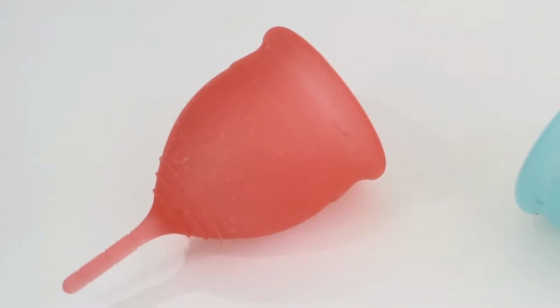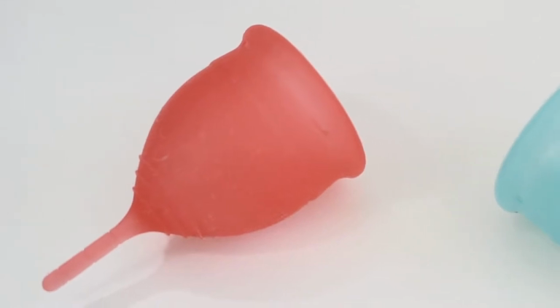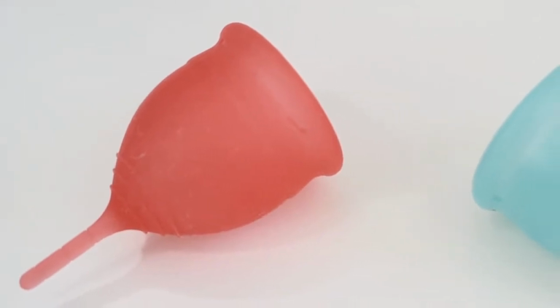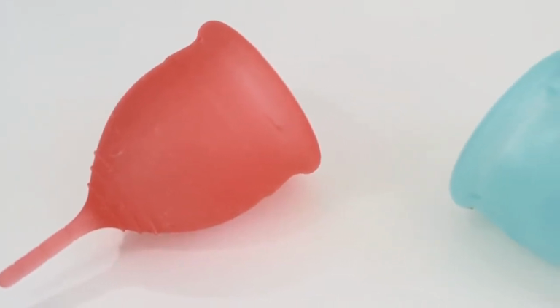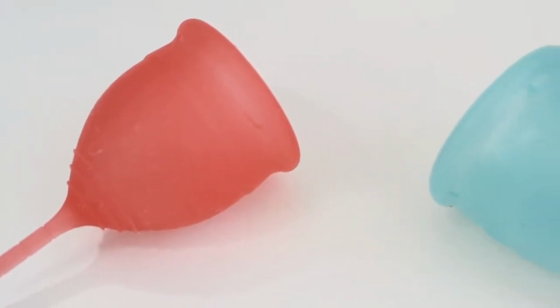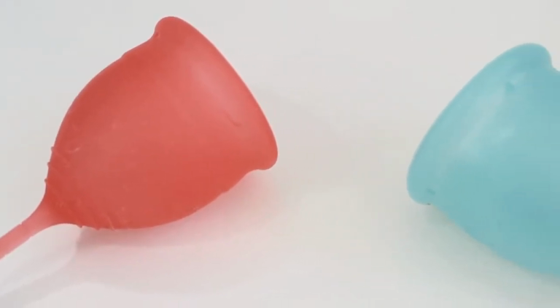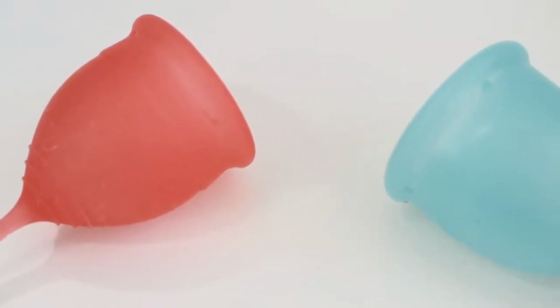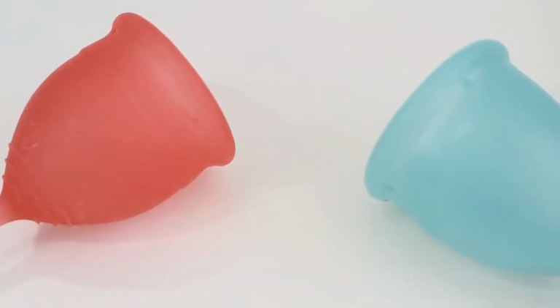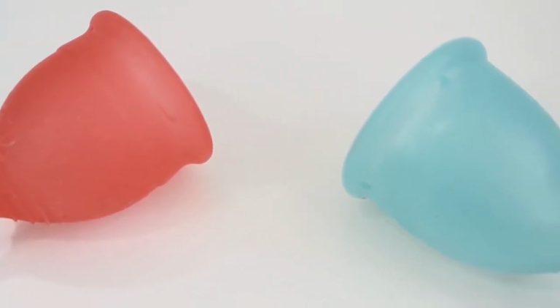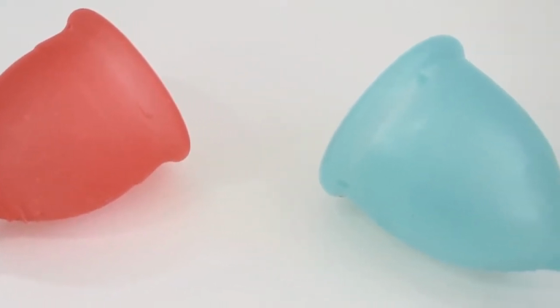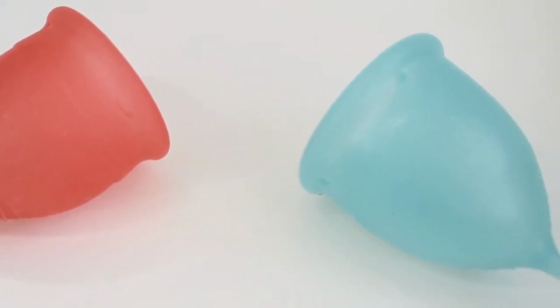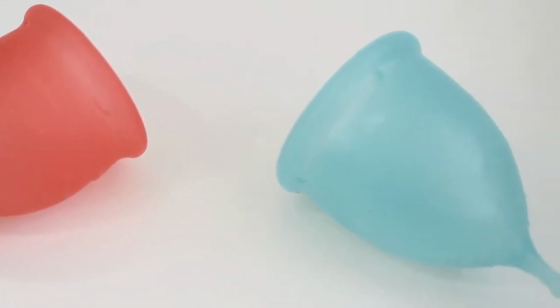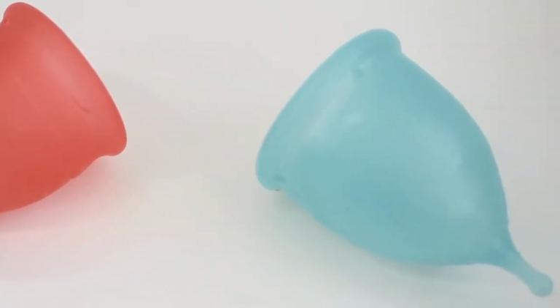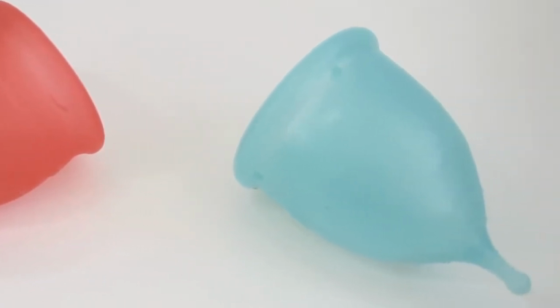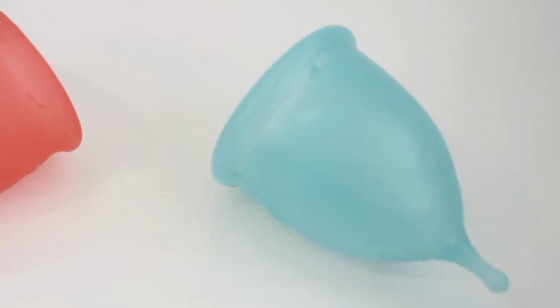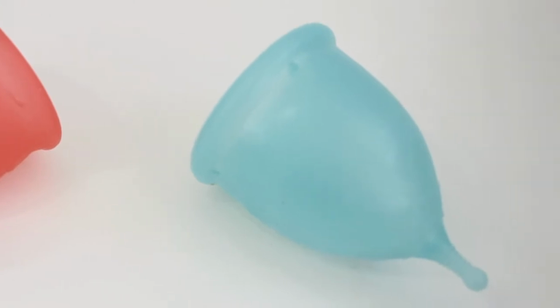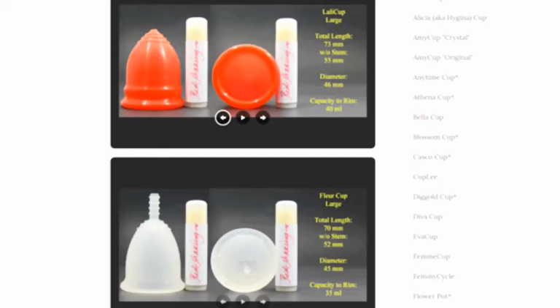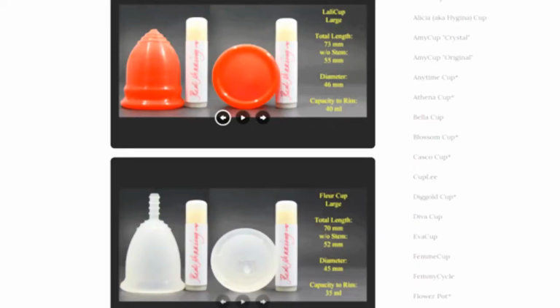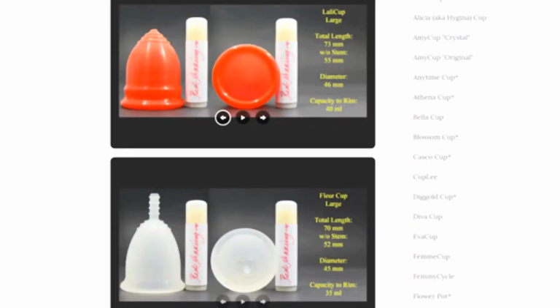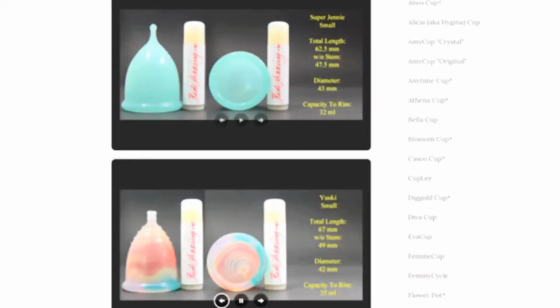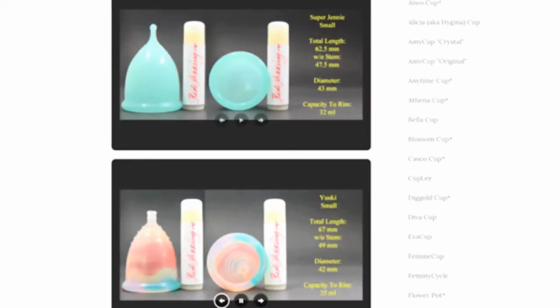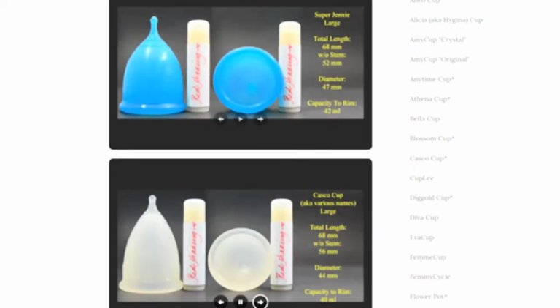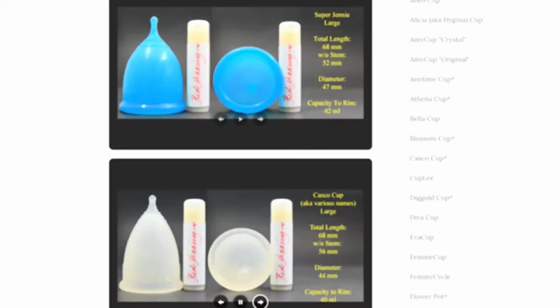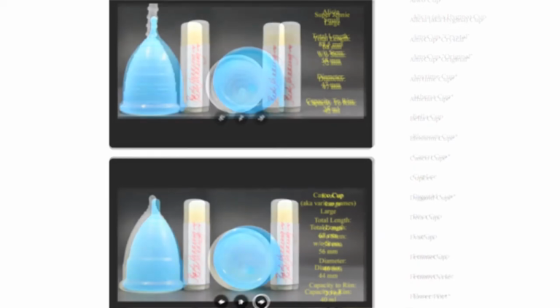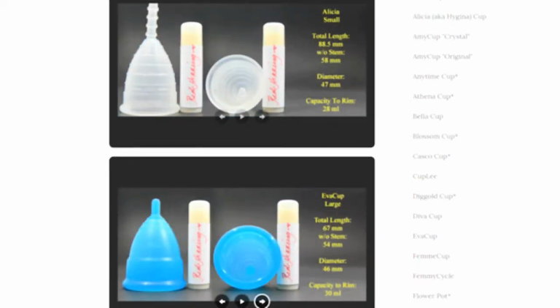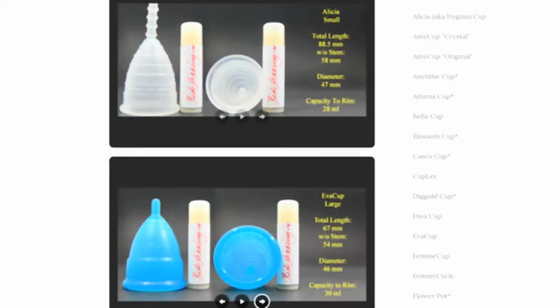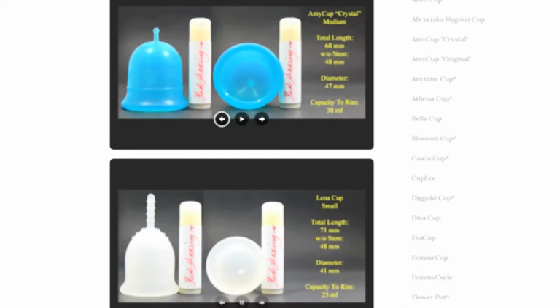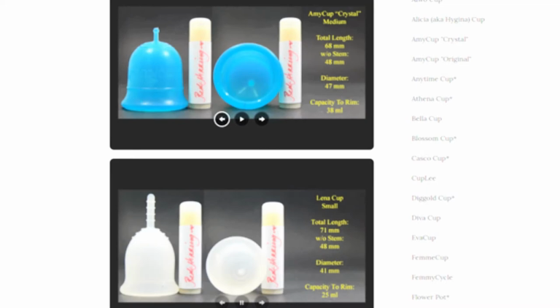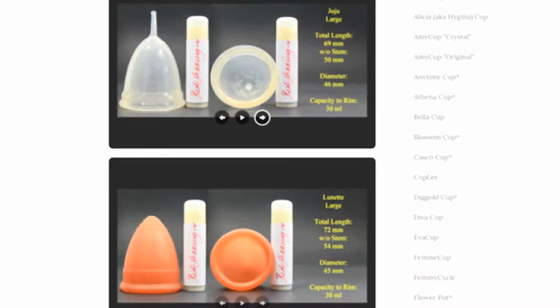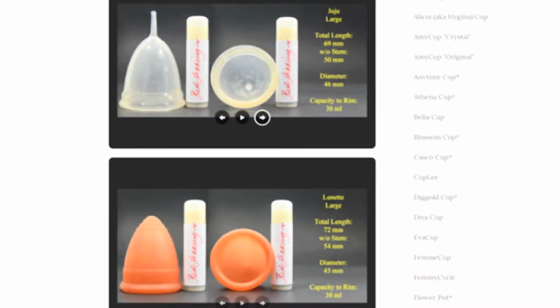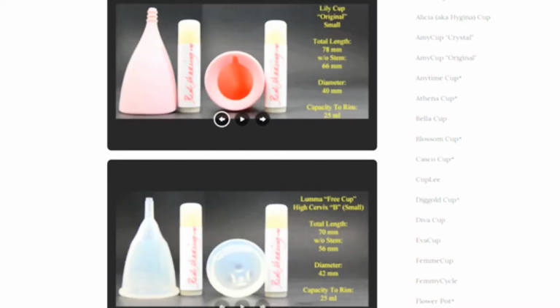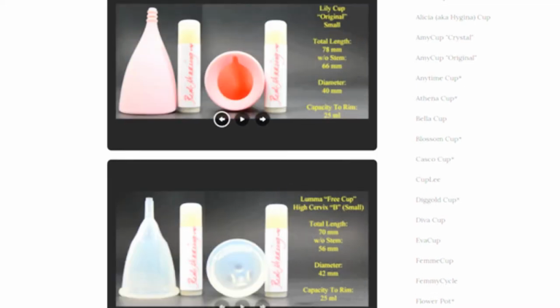This is a squish comparison between the Salt Cup and the Super Jenny Cup, both in a size small. Don't forget that you can compare these cups with other cups that I have on hand by visiting the link in the description below.